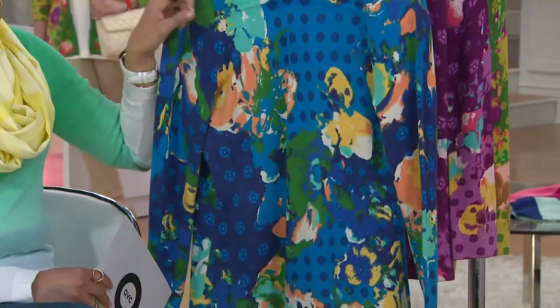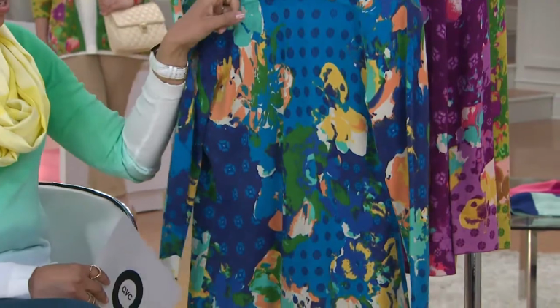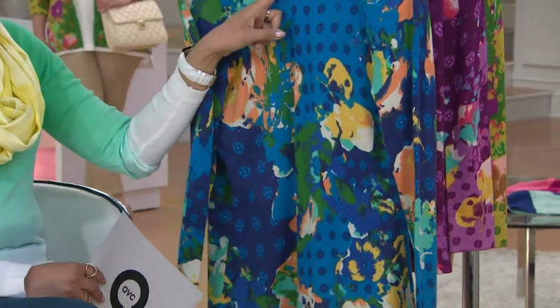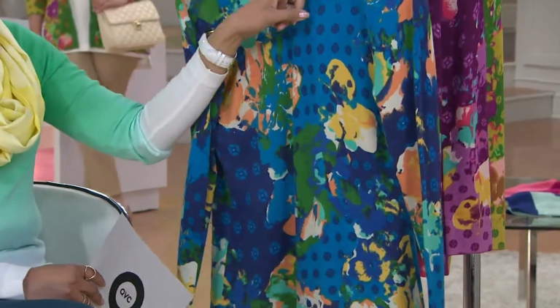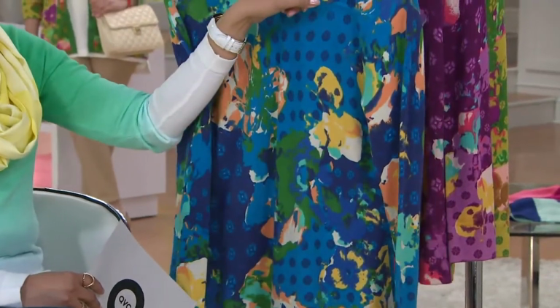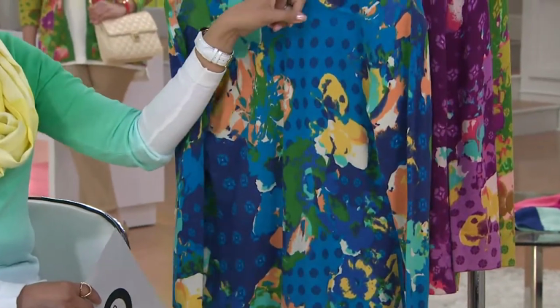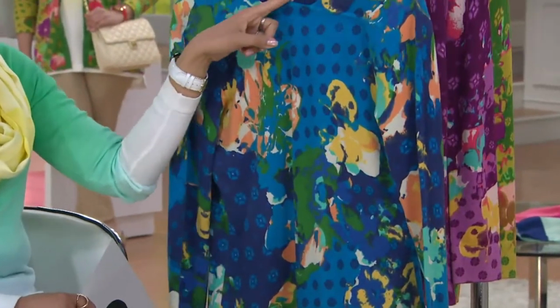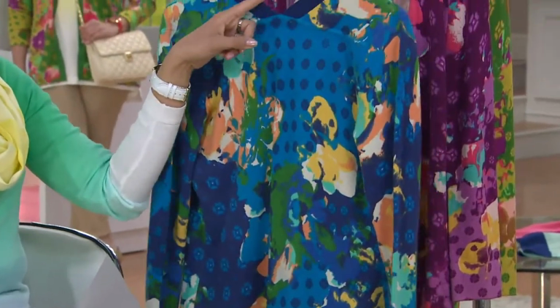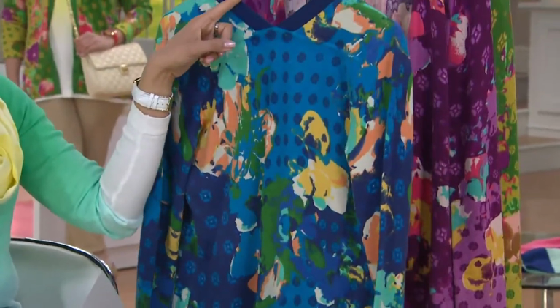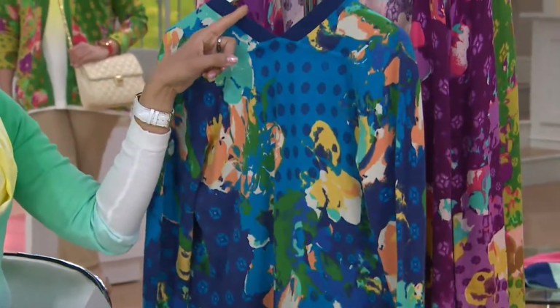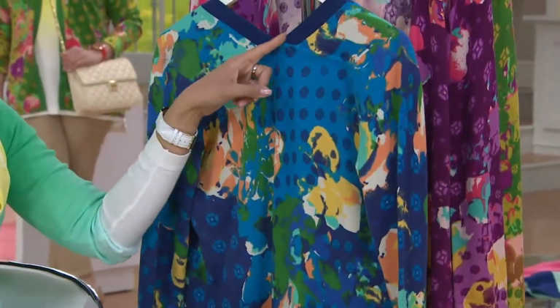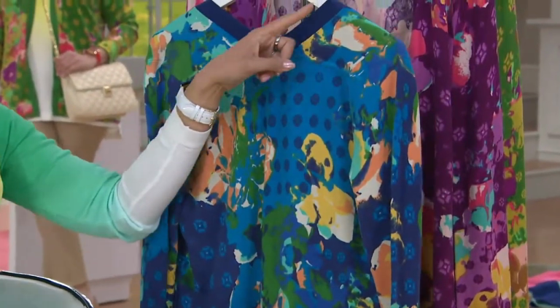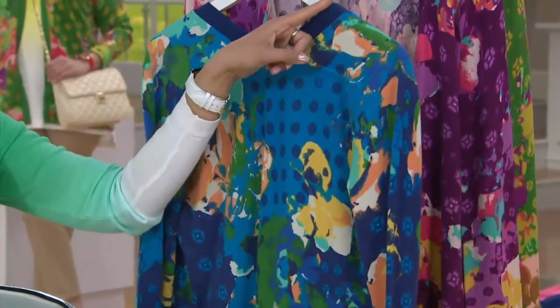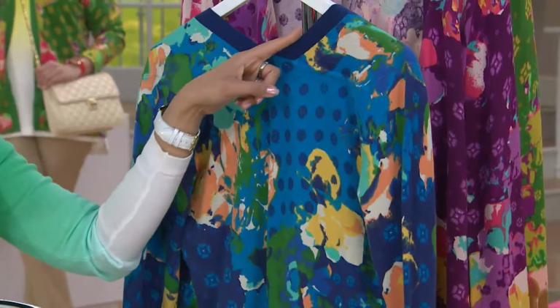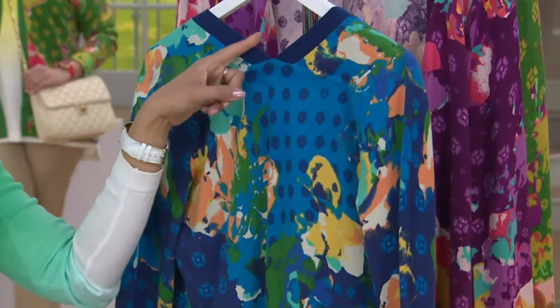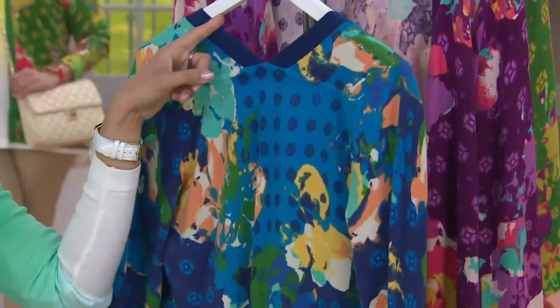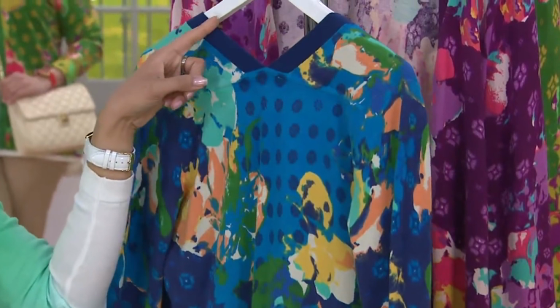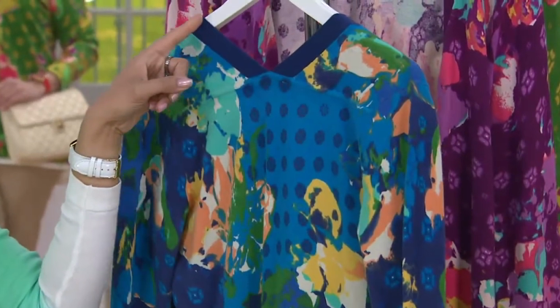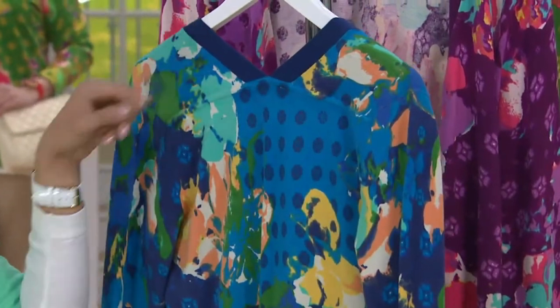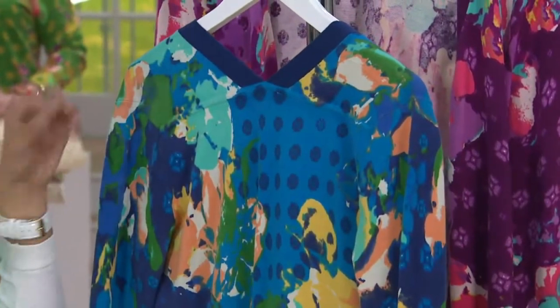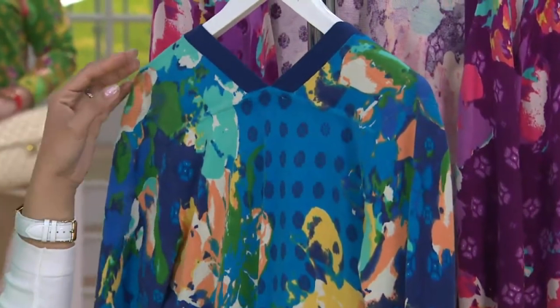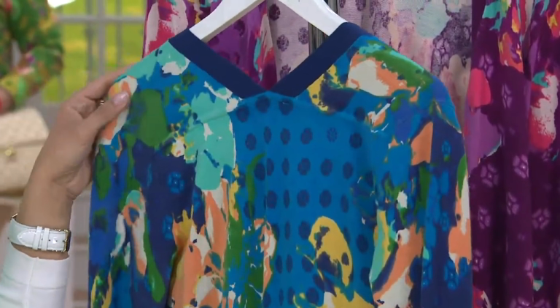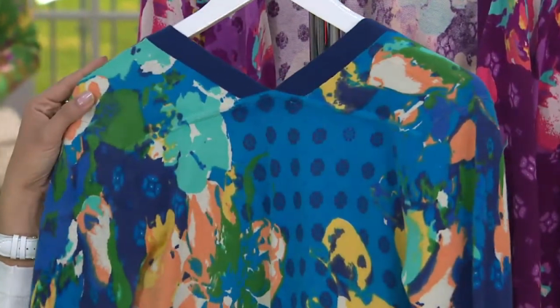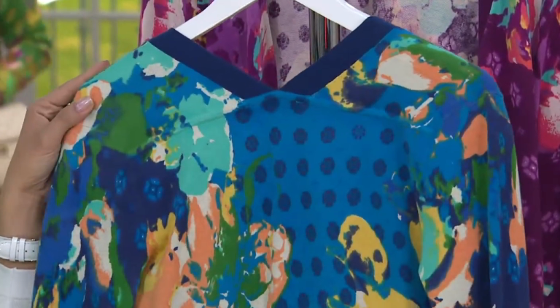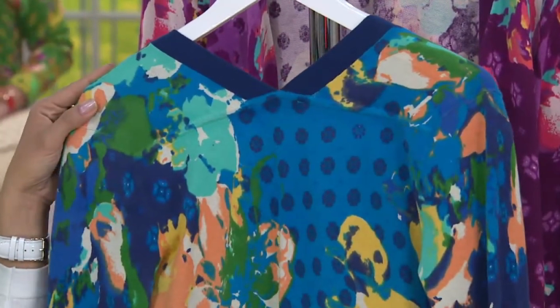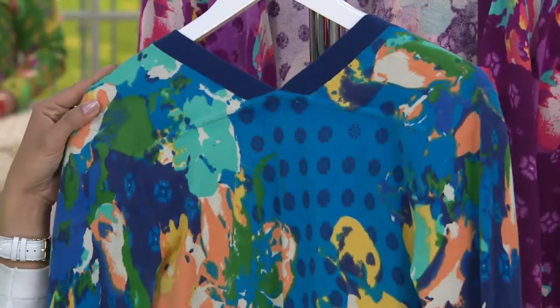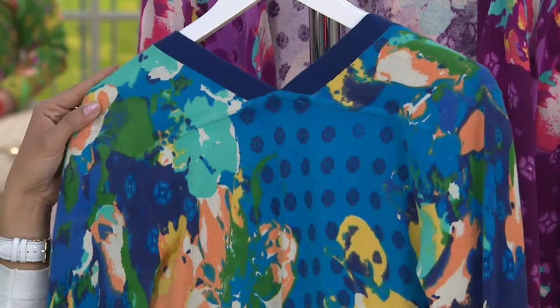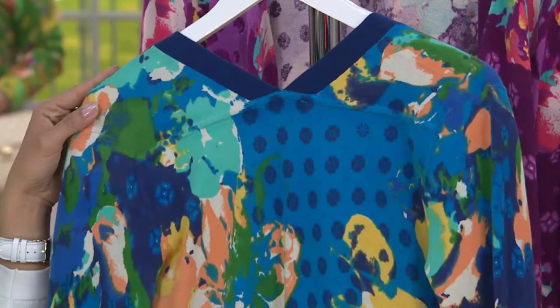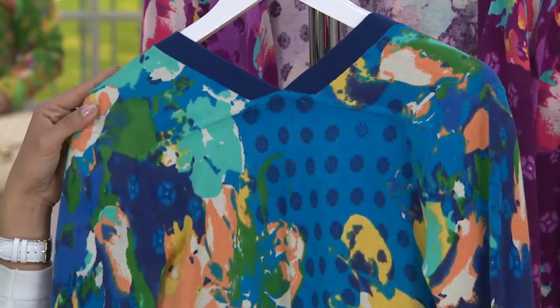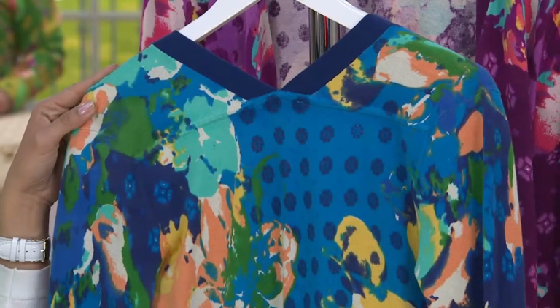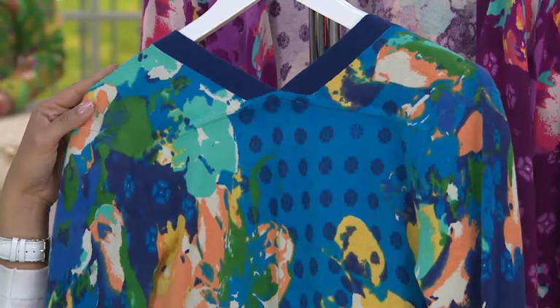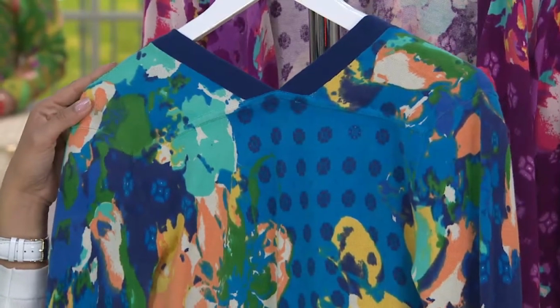He did a little V detail right here at the shoulder, so this is open just slightly at the neckline. Different, right? But eye catching, intriguing — like I want to see more. What else can you do?